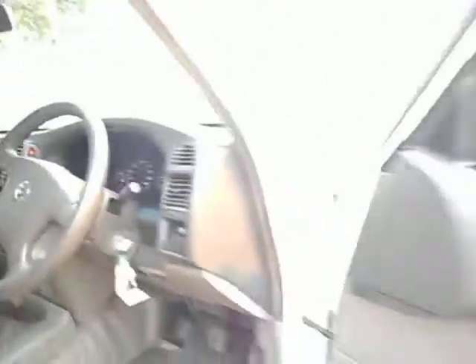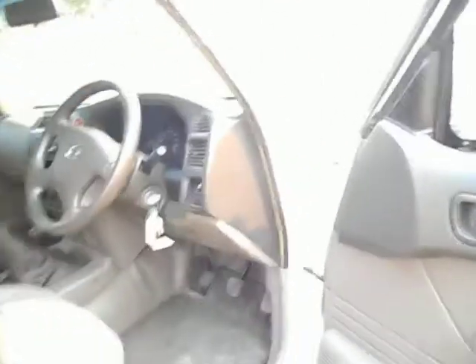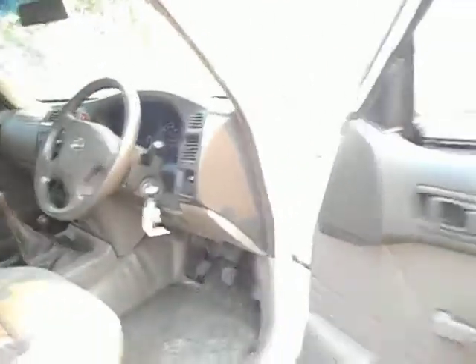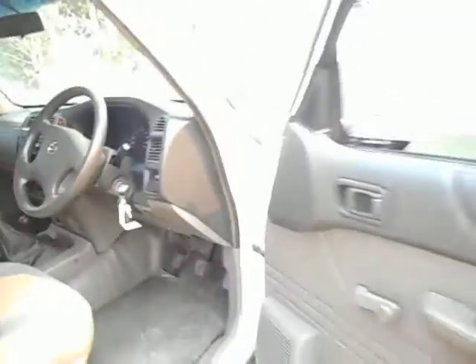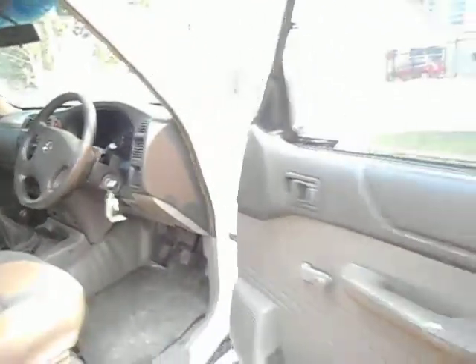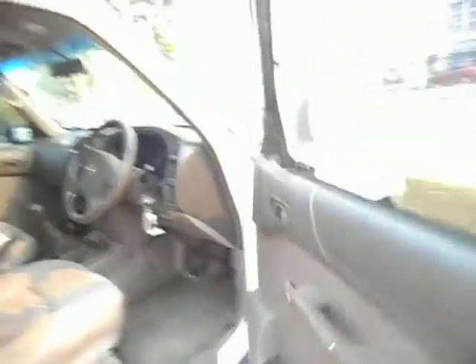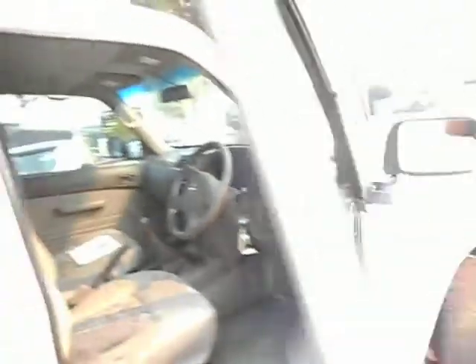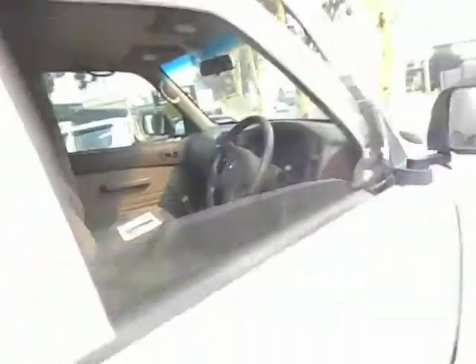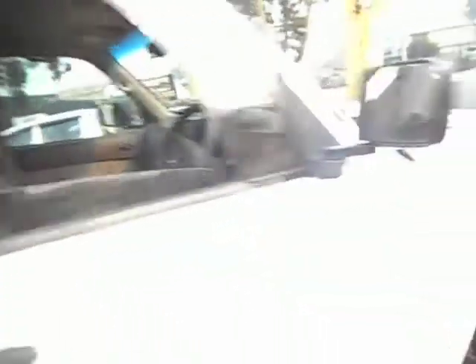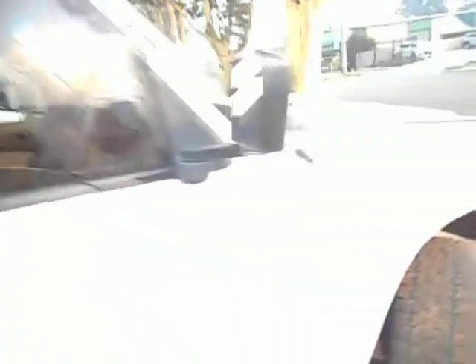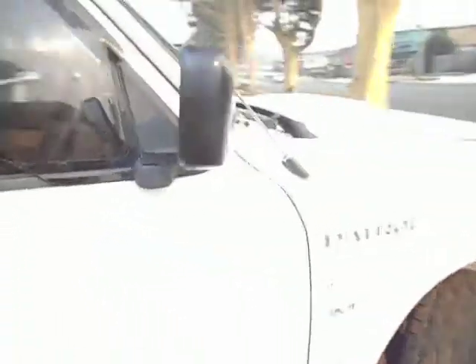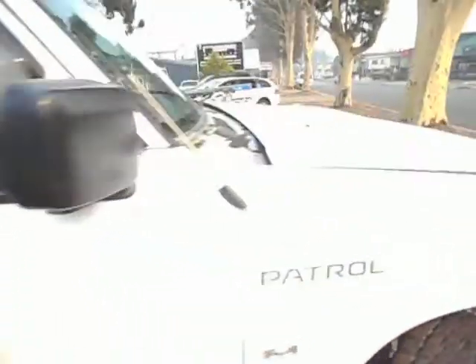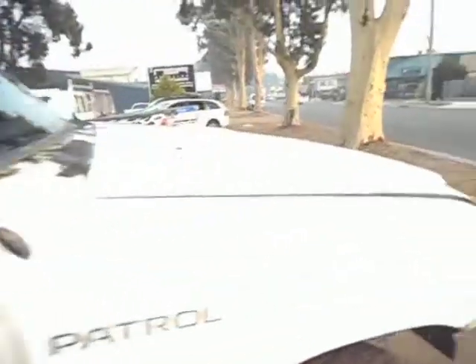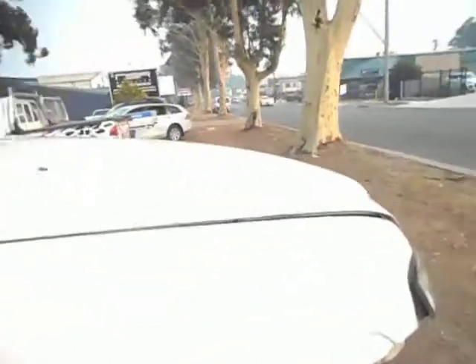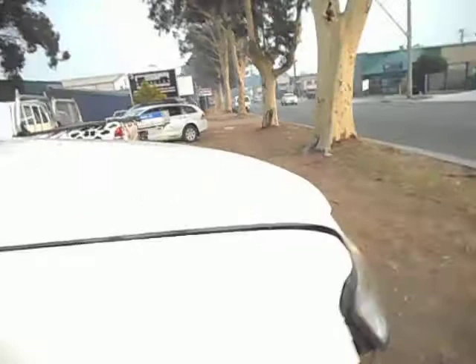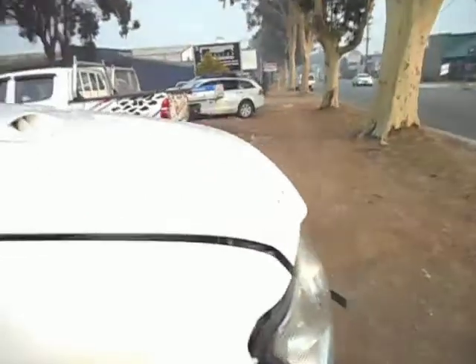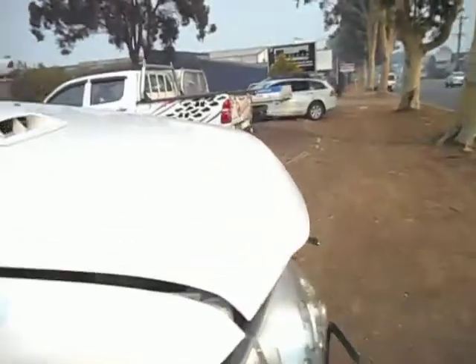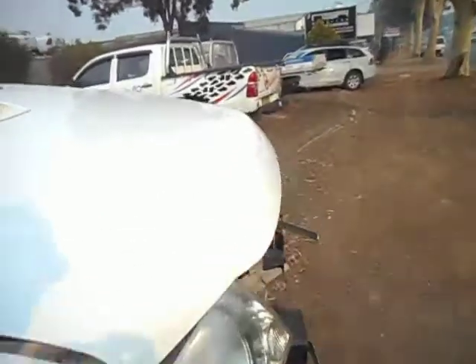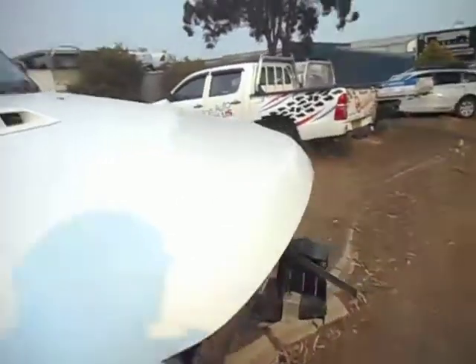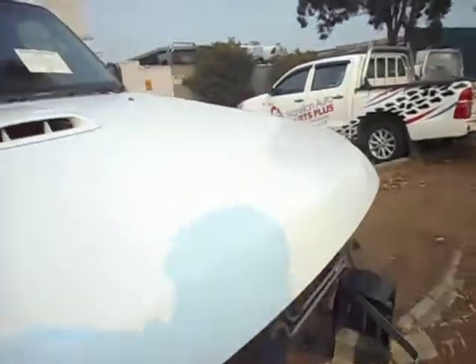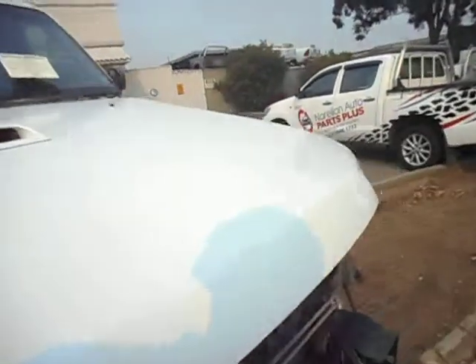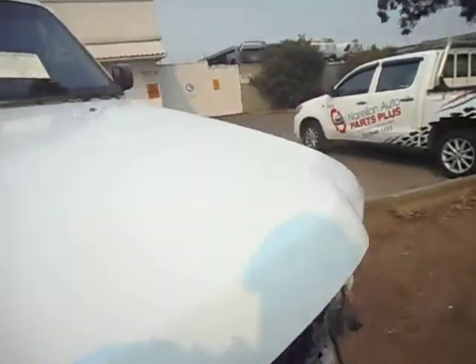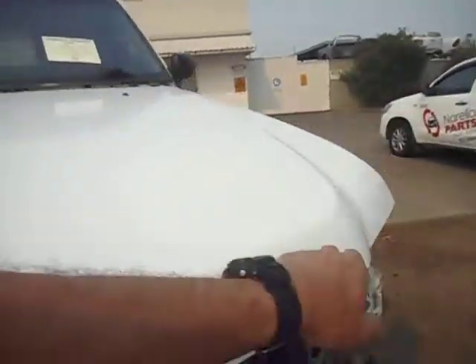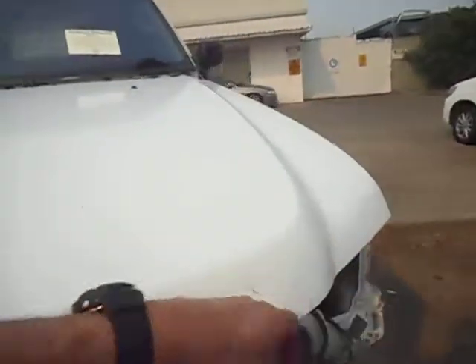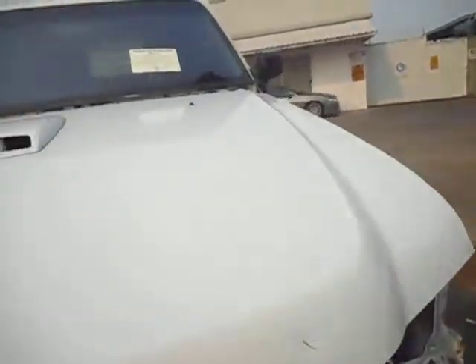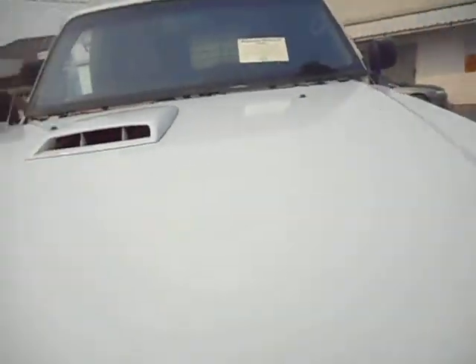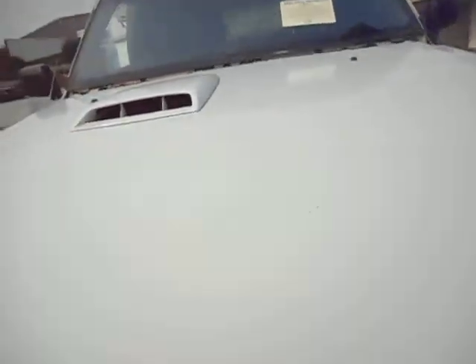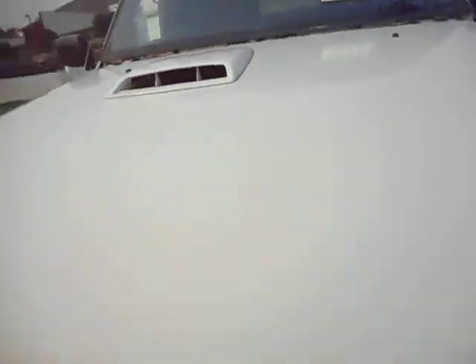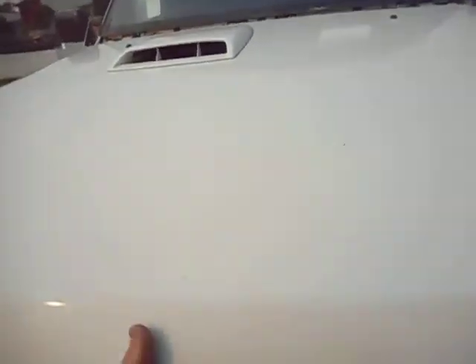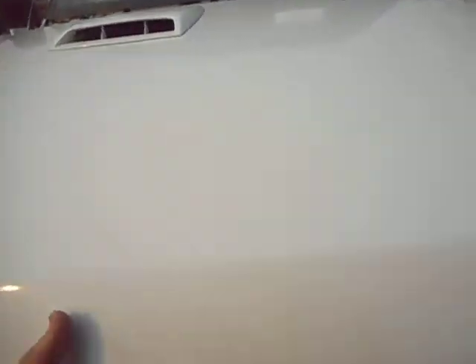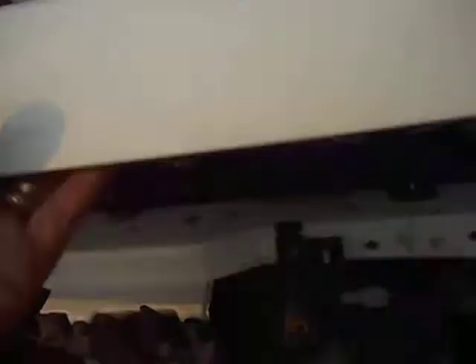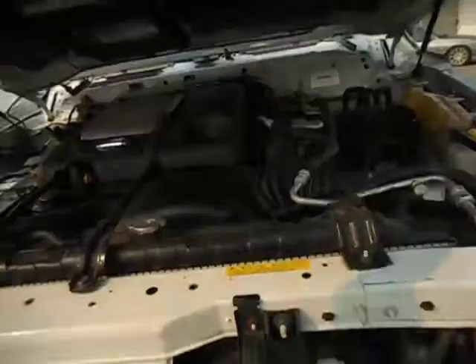We'll jump around here and pop the bonnet. Good door, good guard. Headlight's got a crack — we'll fix that. There's a ding in the bonnet there and another tiny ding there, nothing major, we'll fix that.